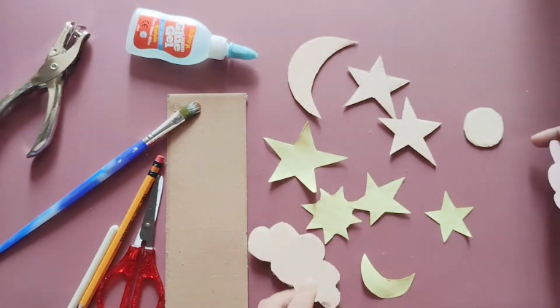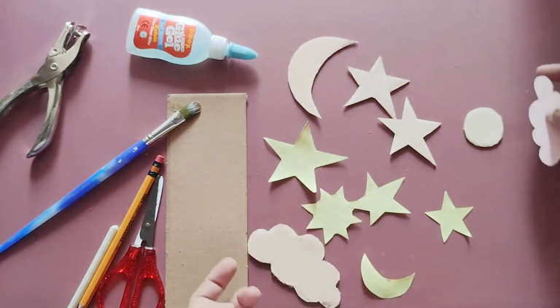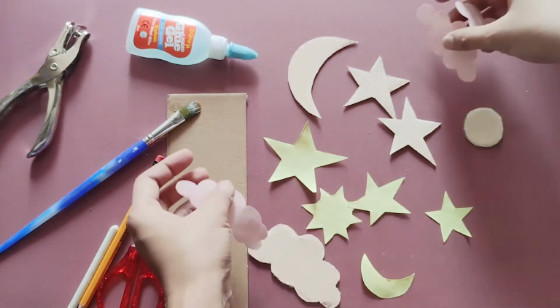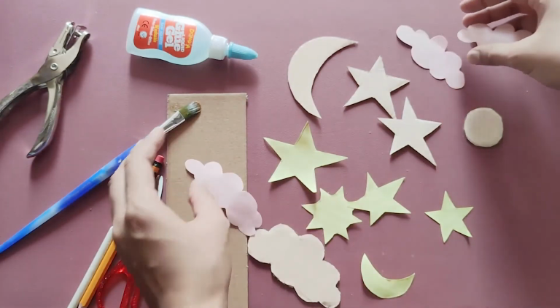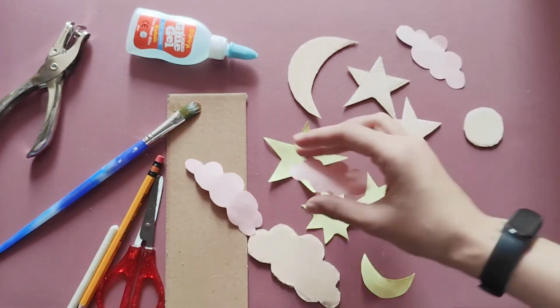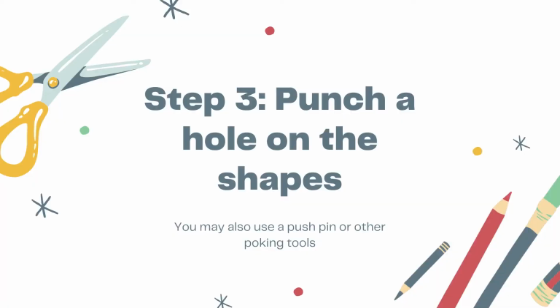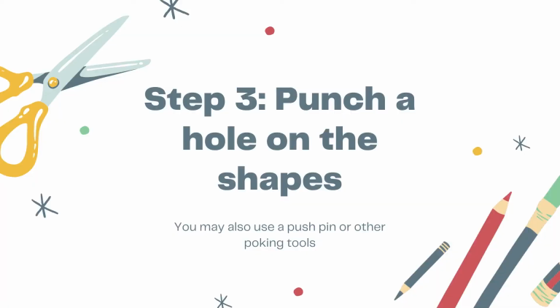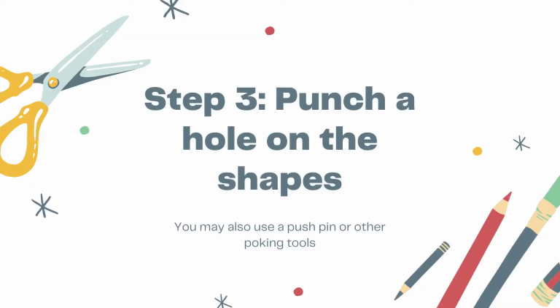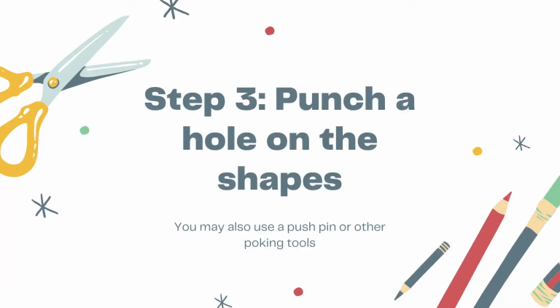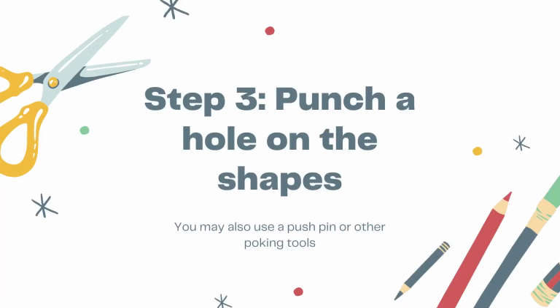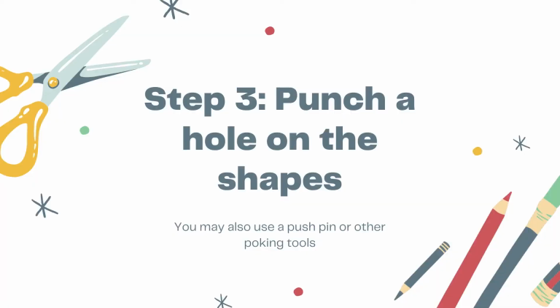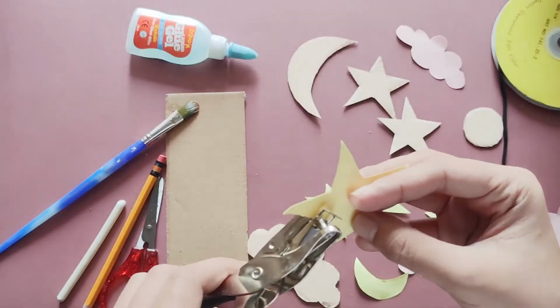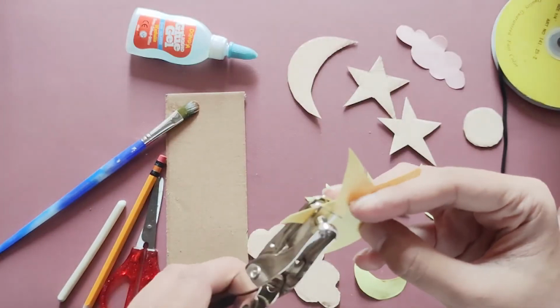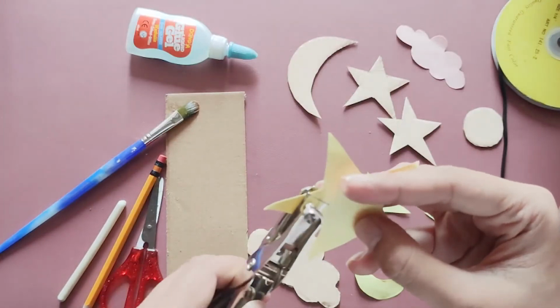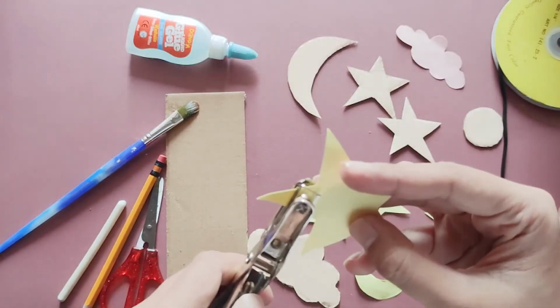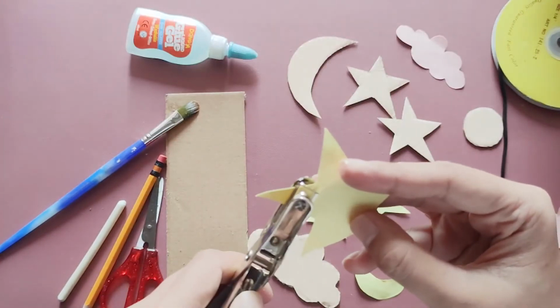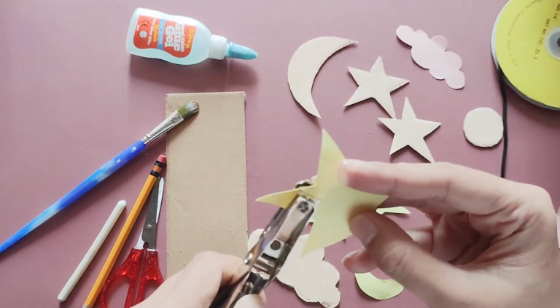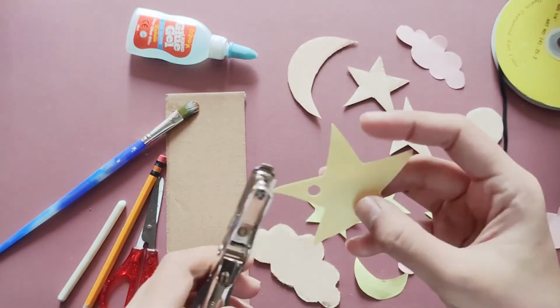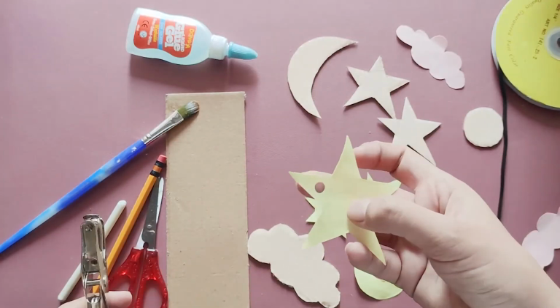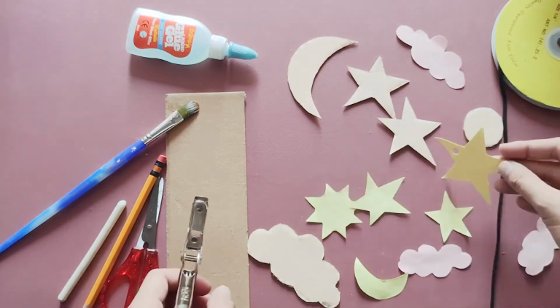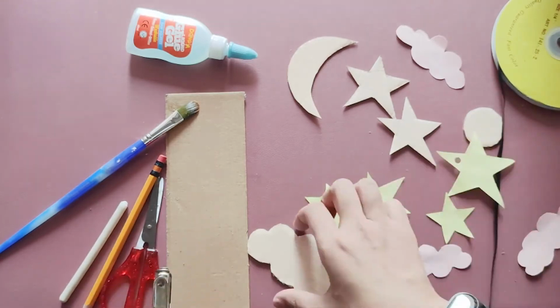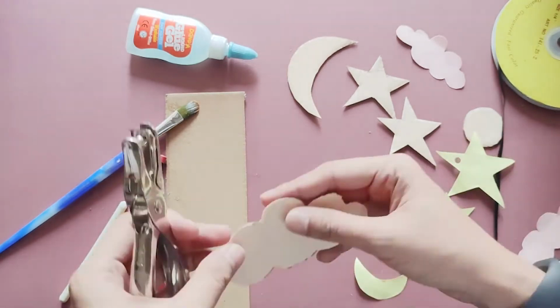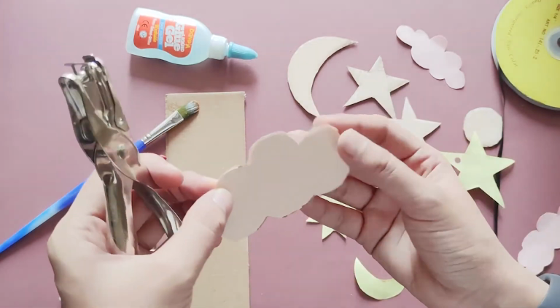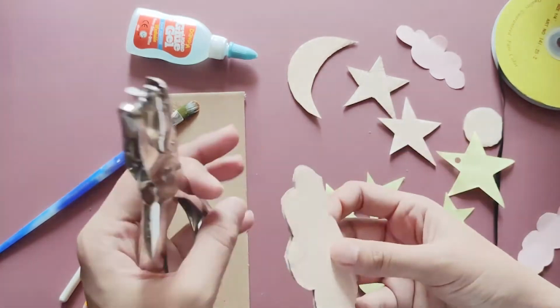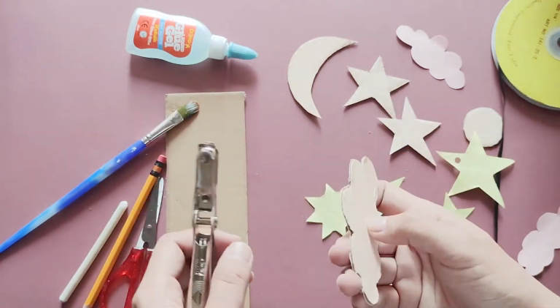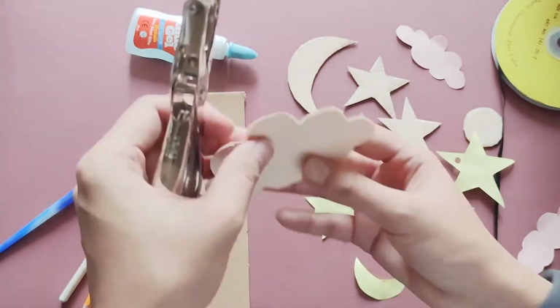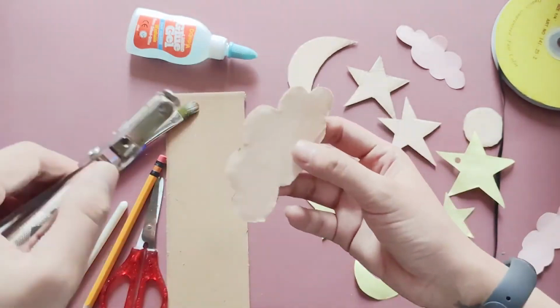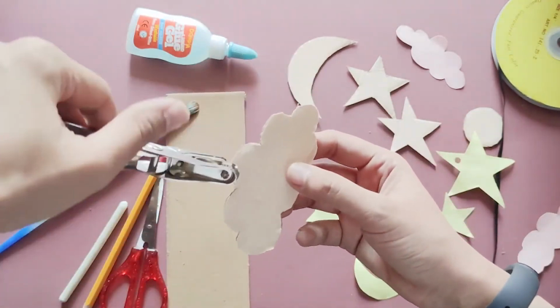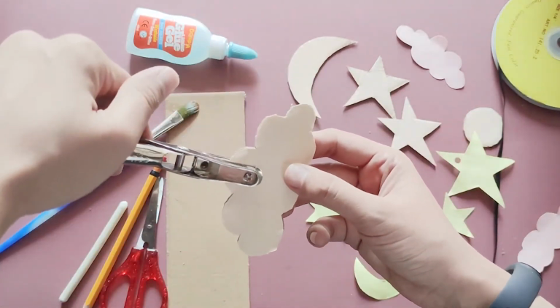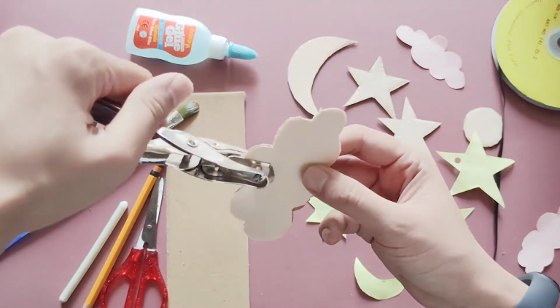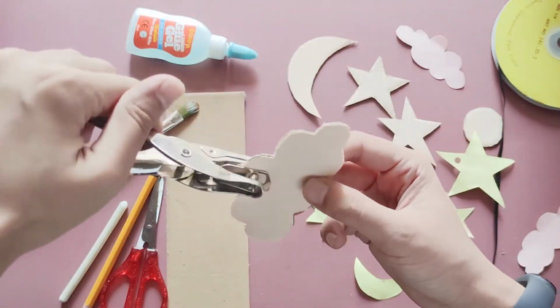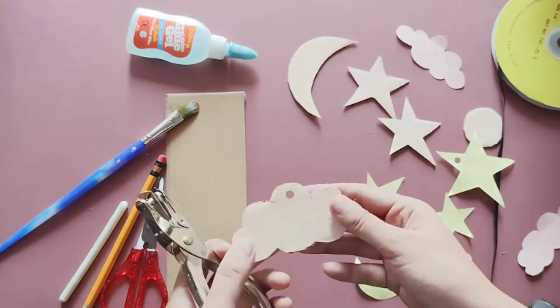Once you have completed your shapes, punch a hole on them using a puncher or a push pin. Make sure that your holes are in the center of your shape so that it won't break off.